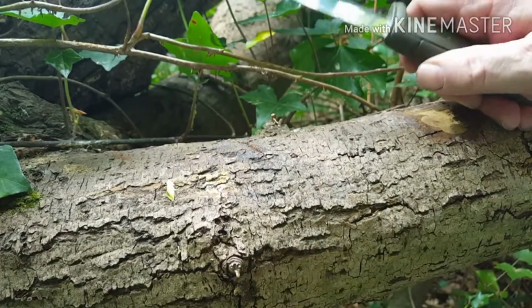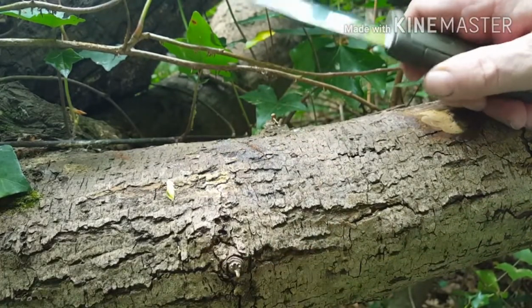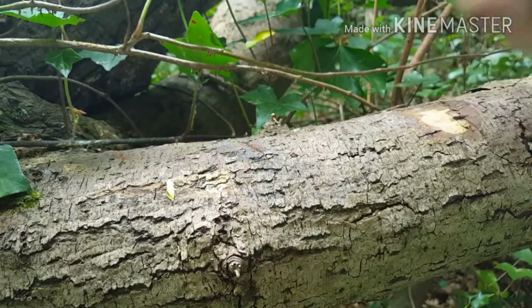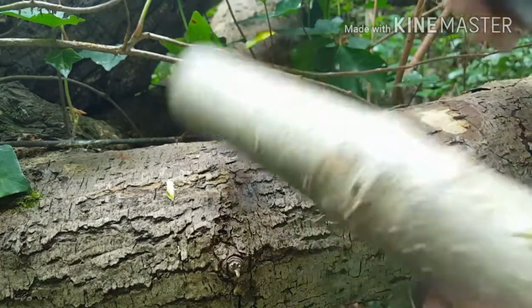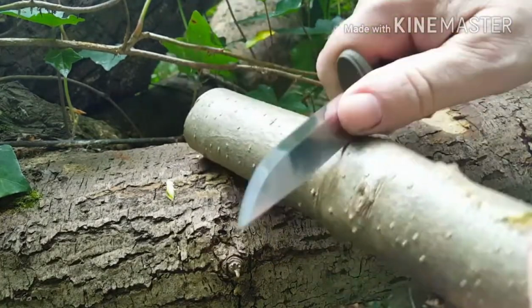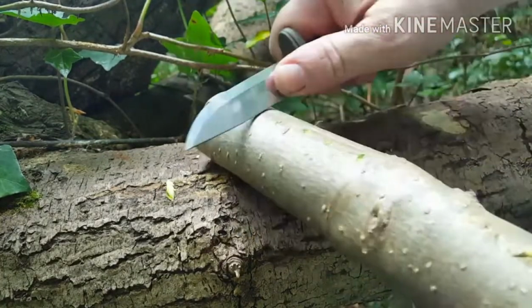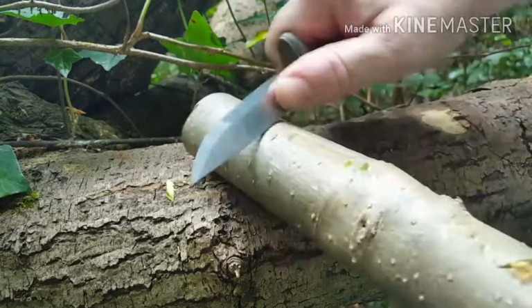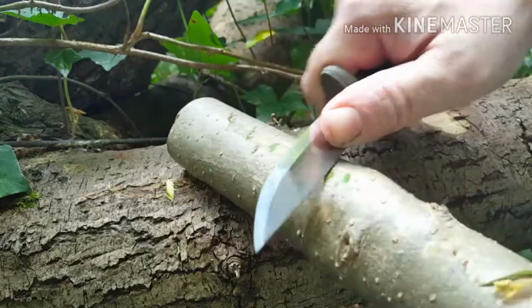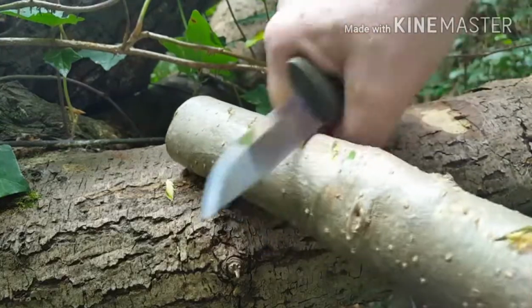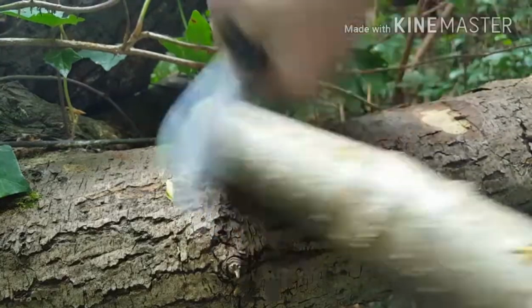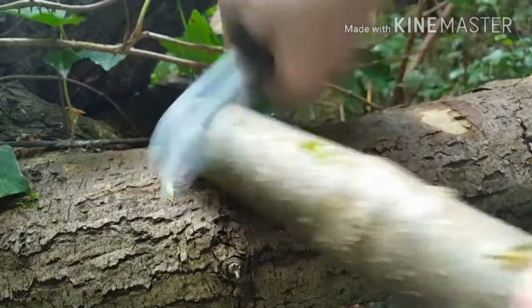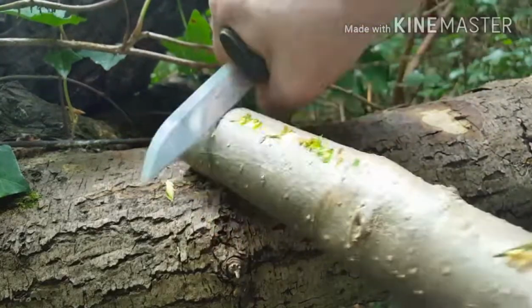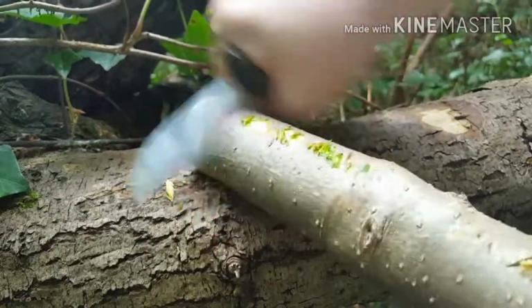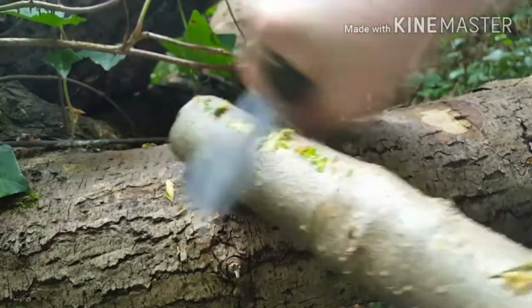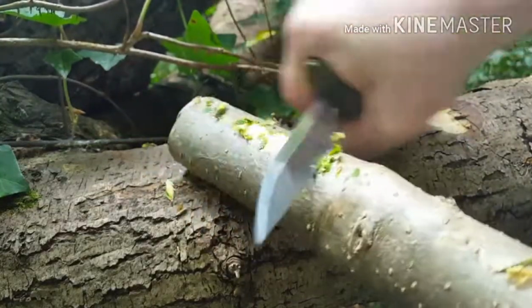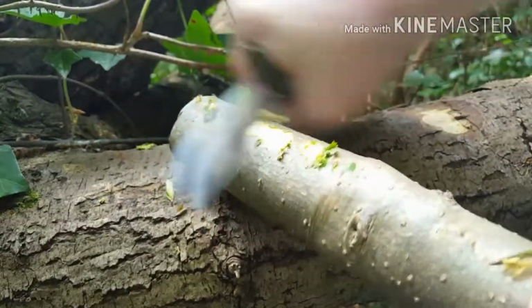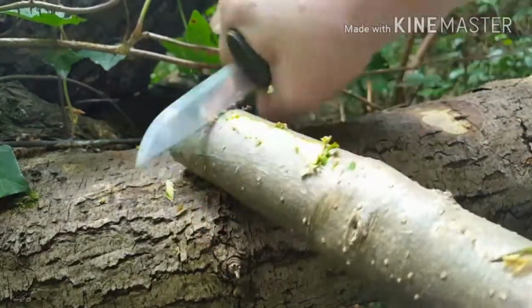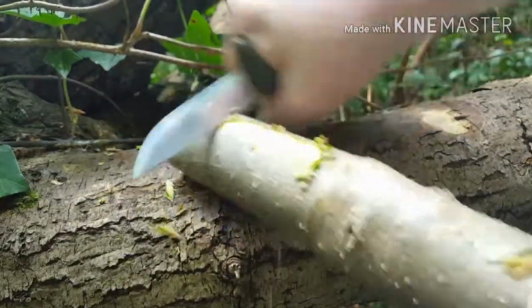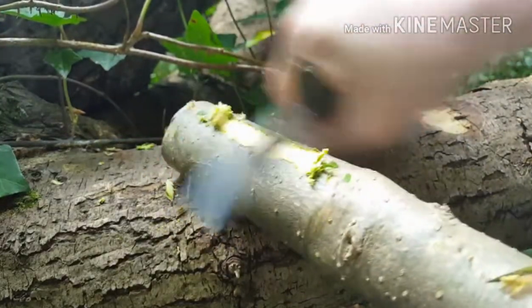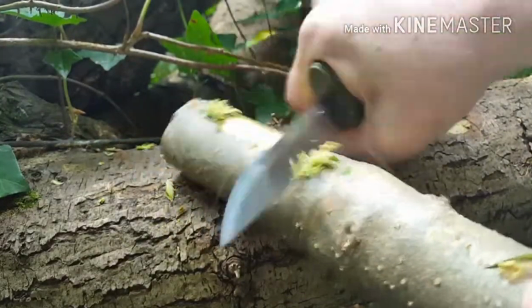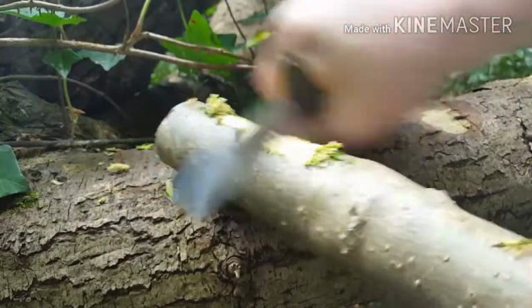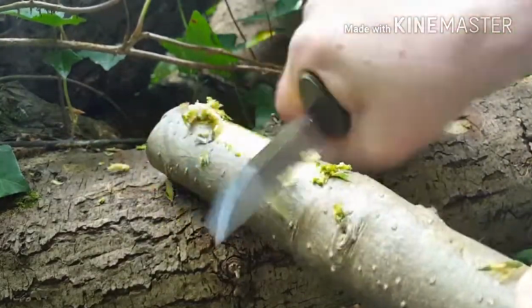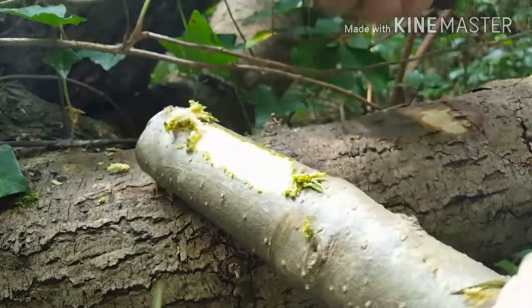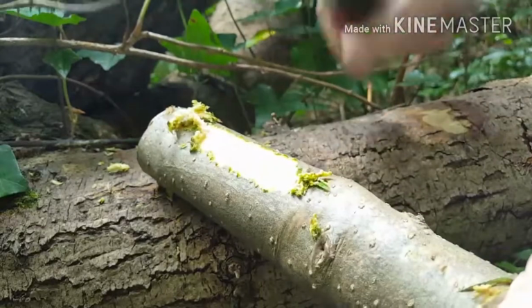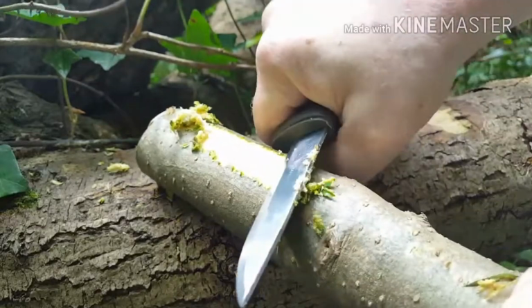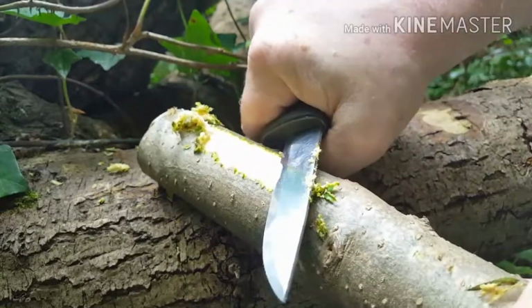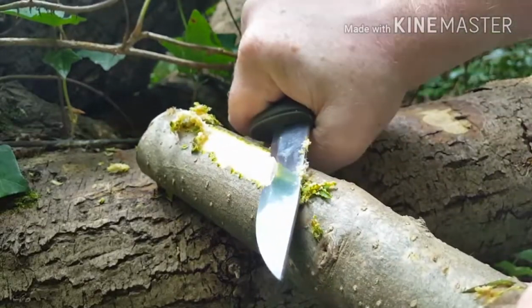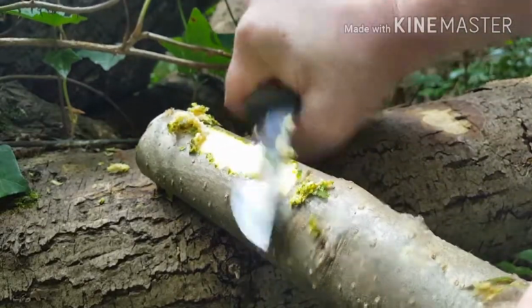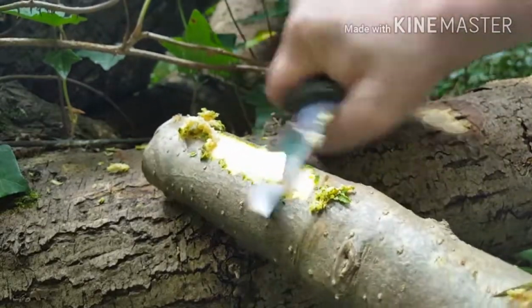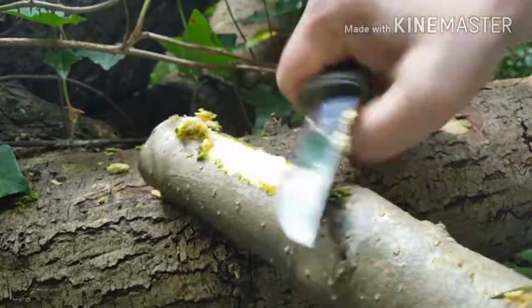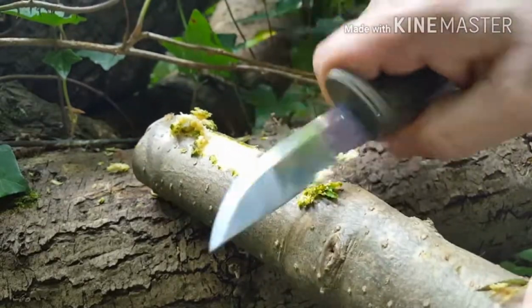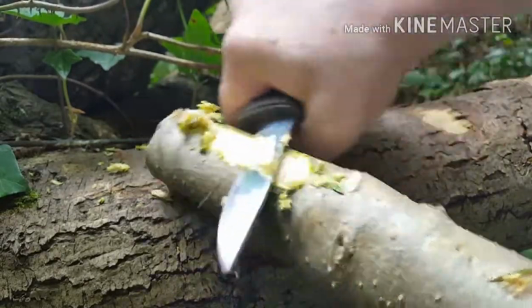Obviously this is more use than just that. You can use it to scrape bark off trees, get yourself a working surface. Love these Moras.